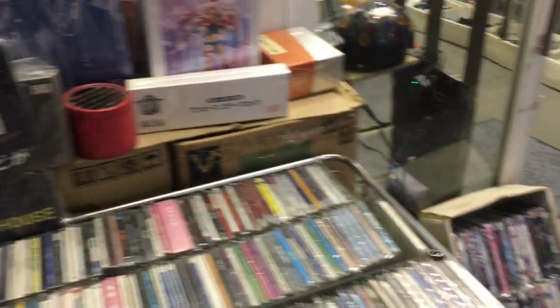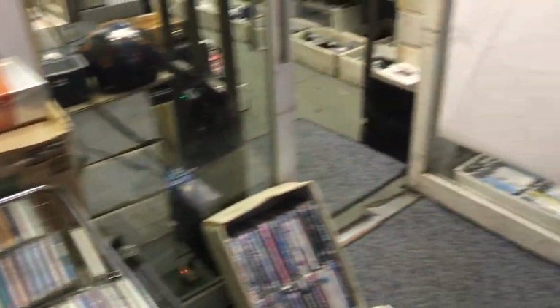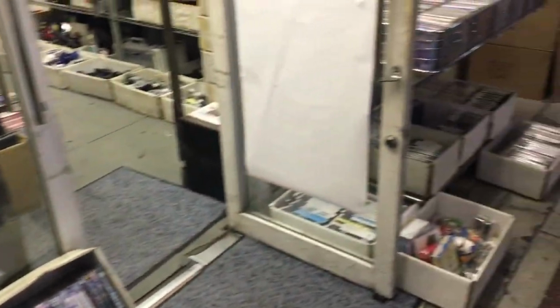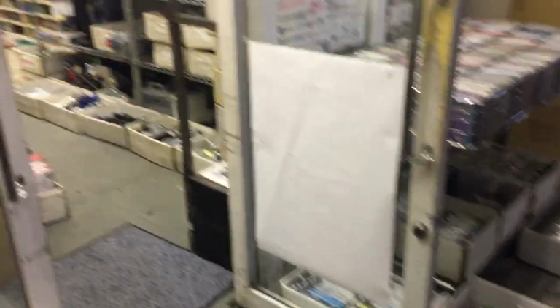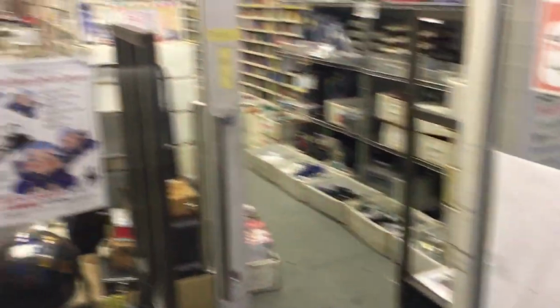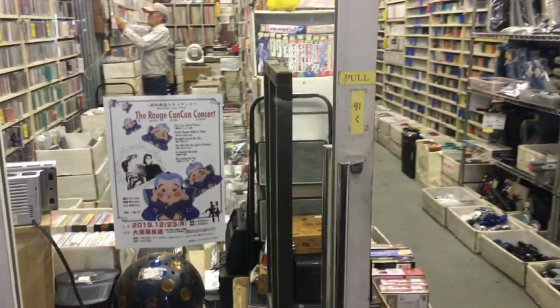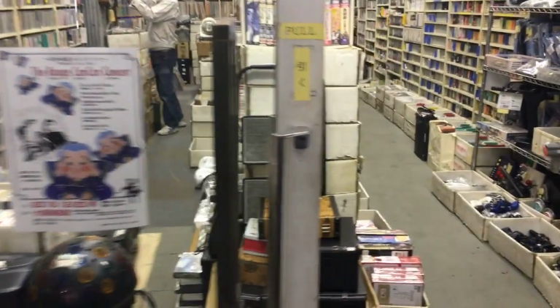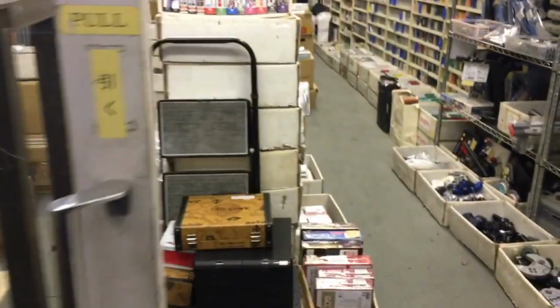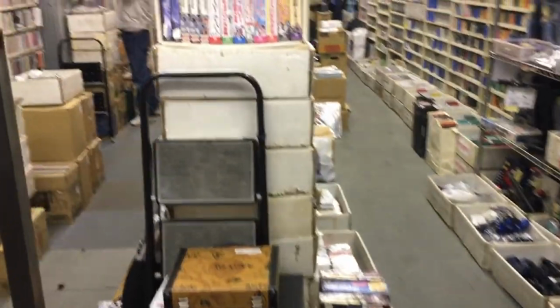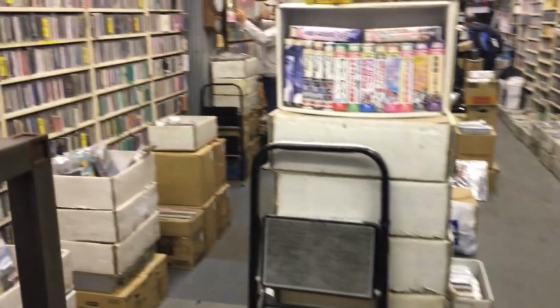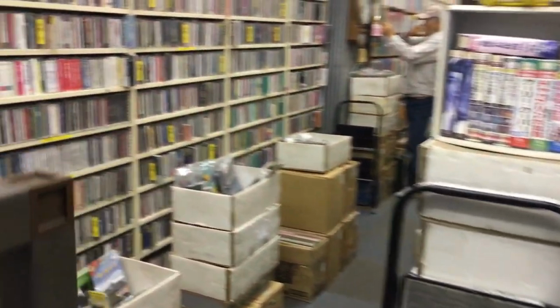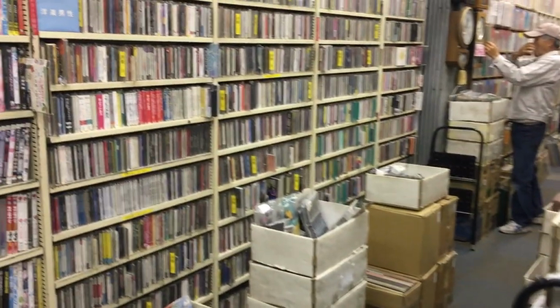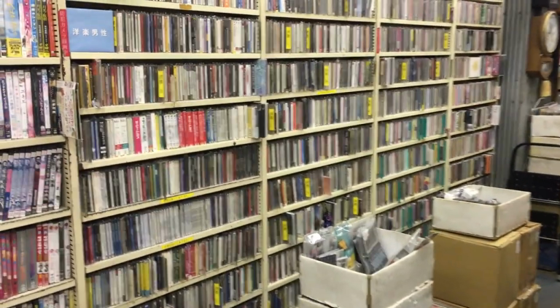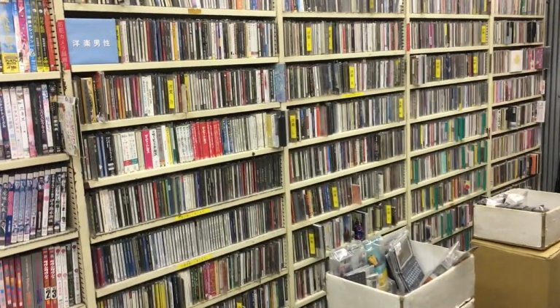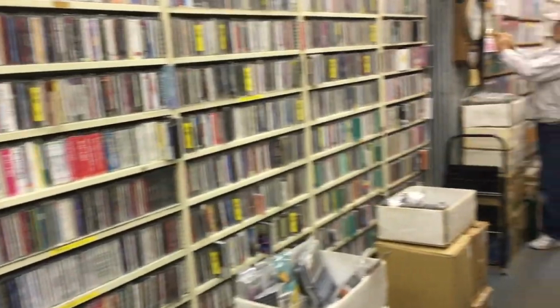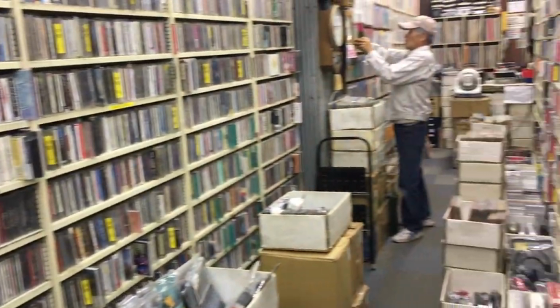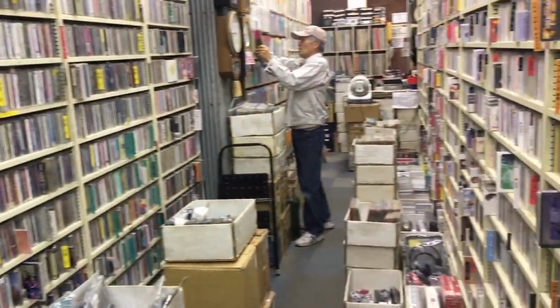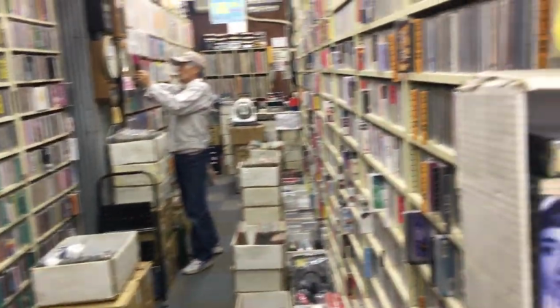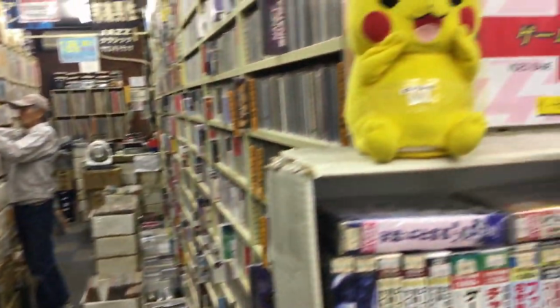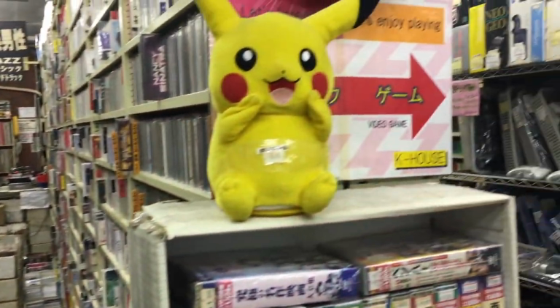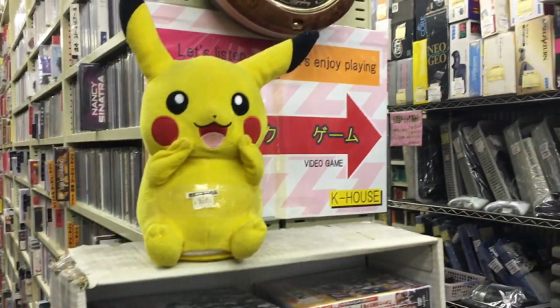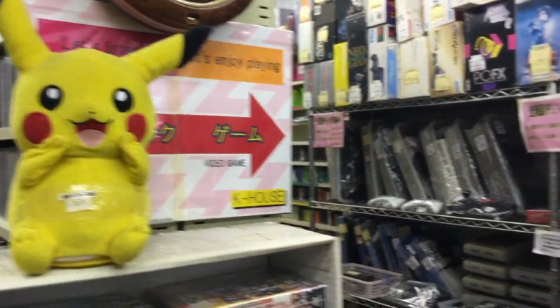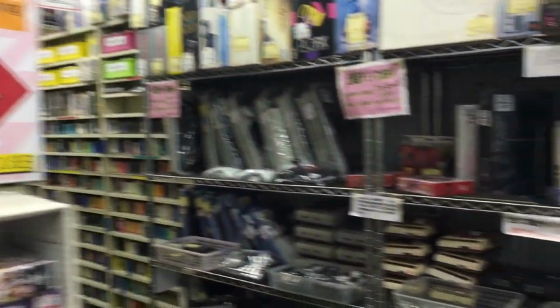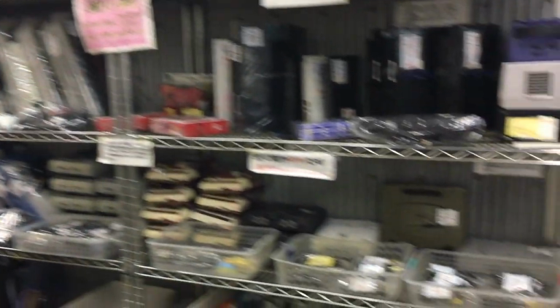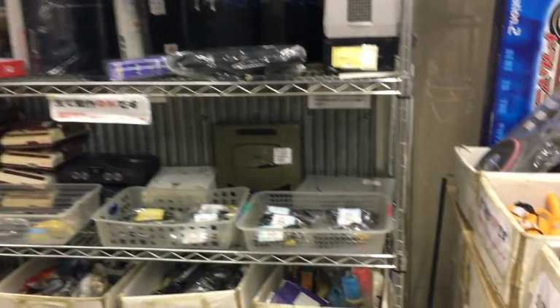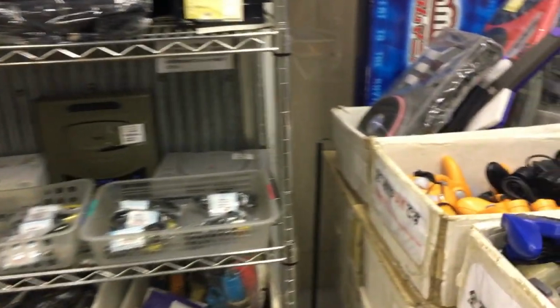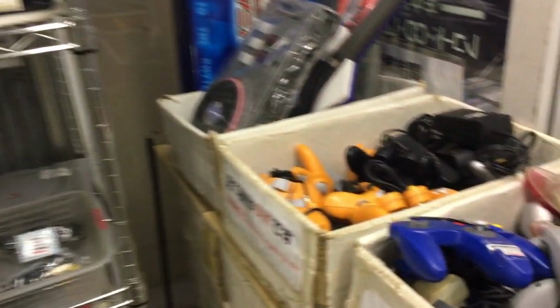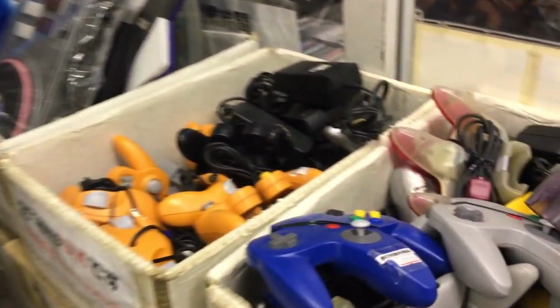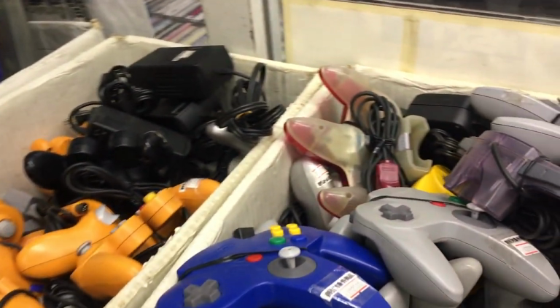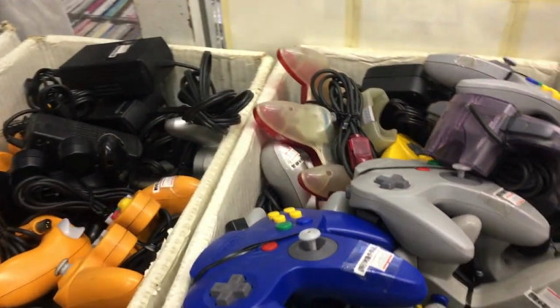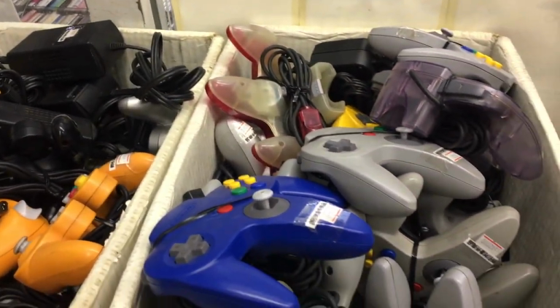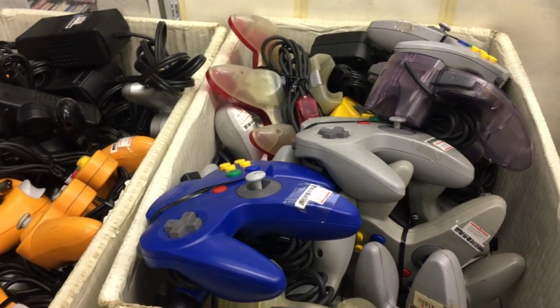A lot of stores used to look like this, and there are still a lot of stores that use this kind of style. Usually it's a bookshelf in the middle of everything, and you have two sides to go into. A lot of CD stores,